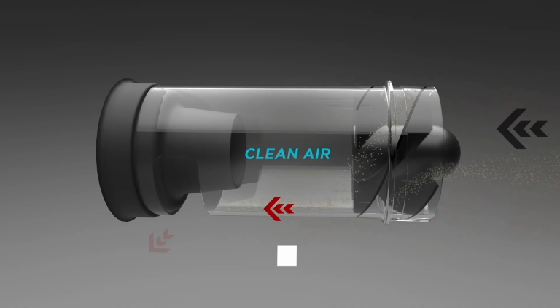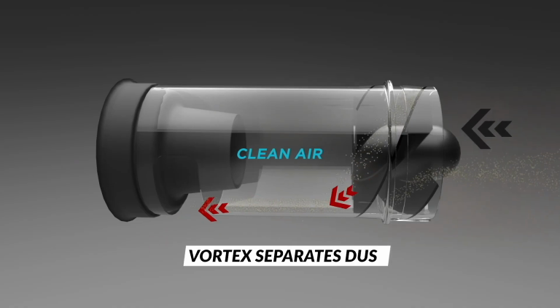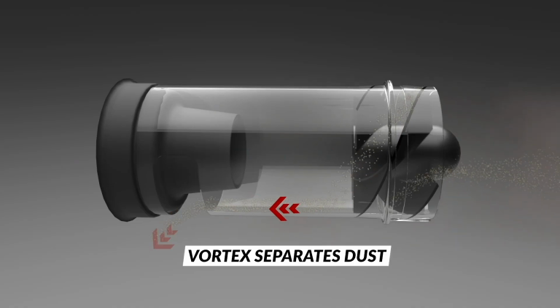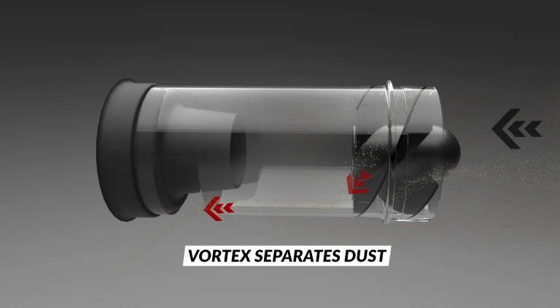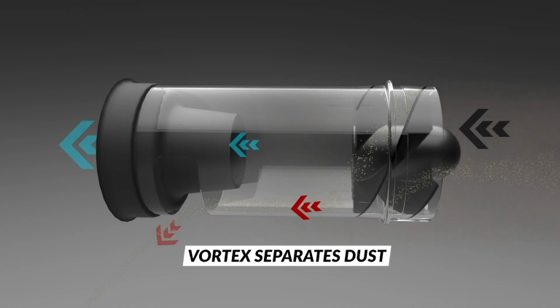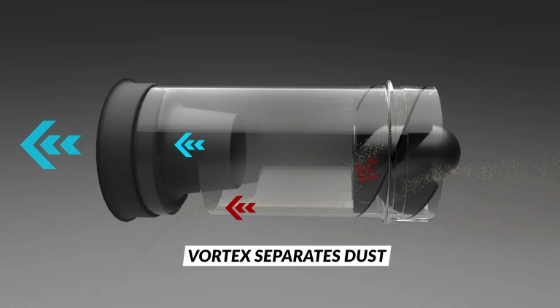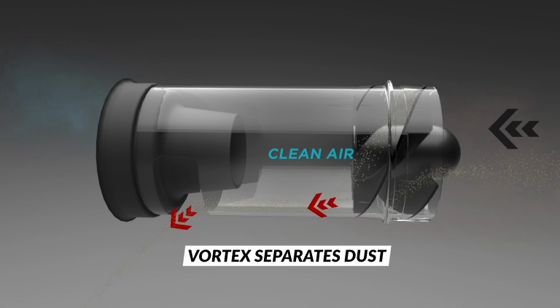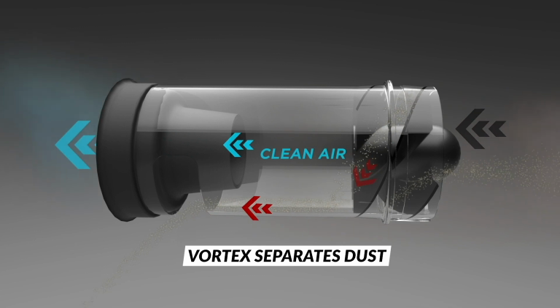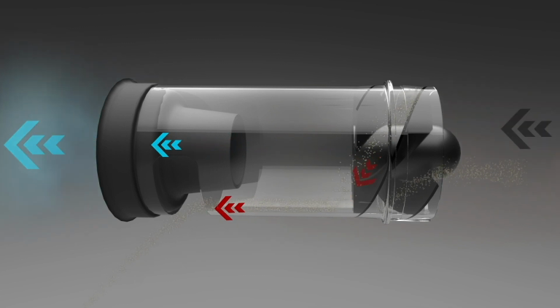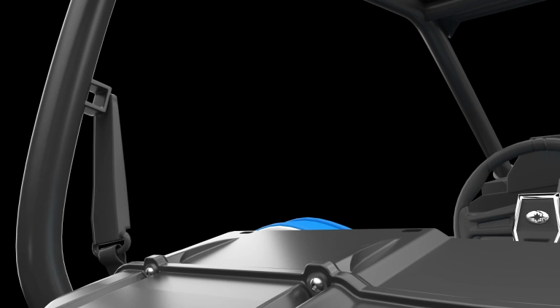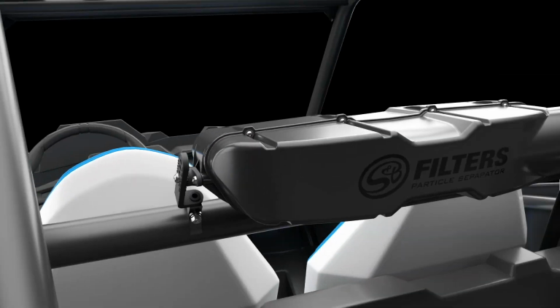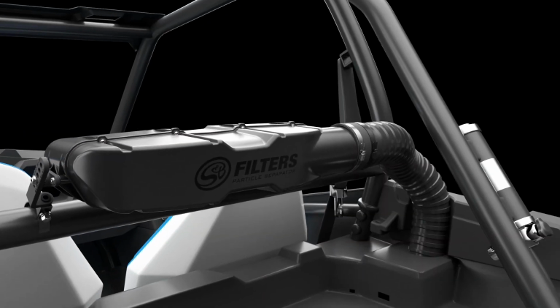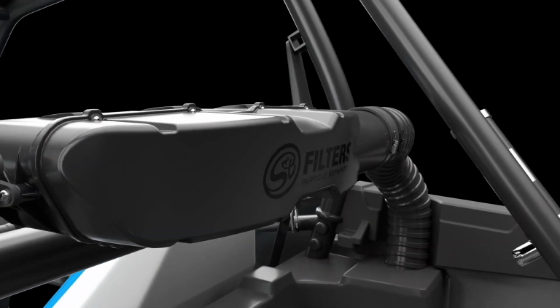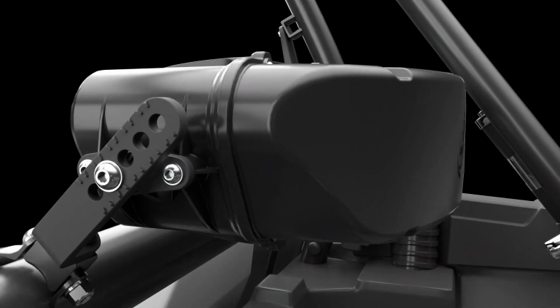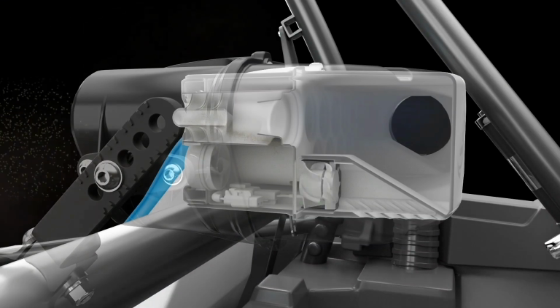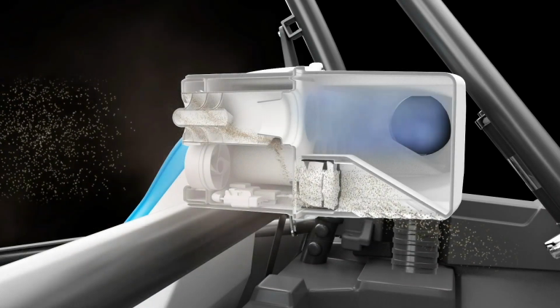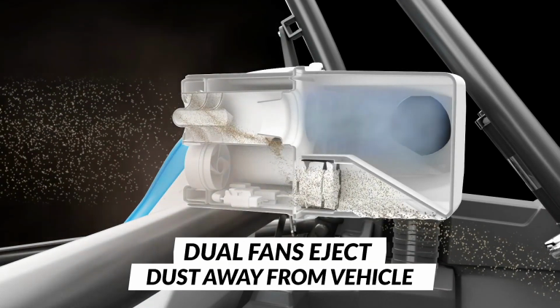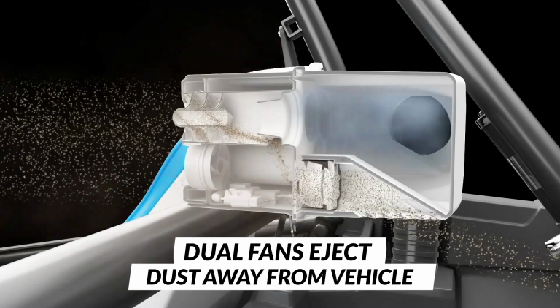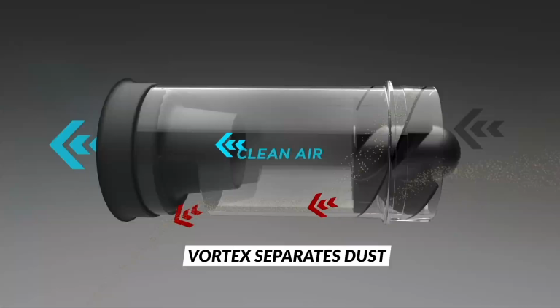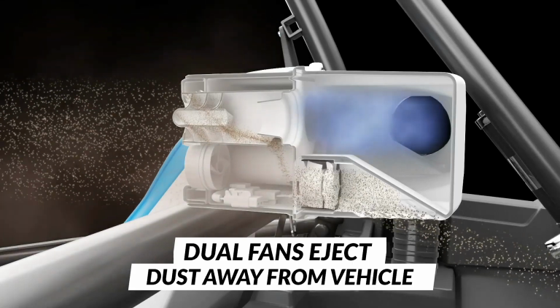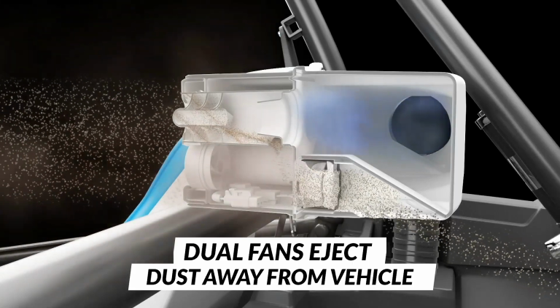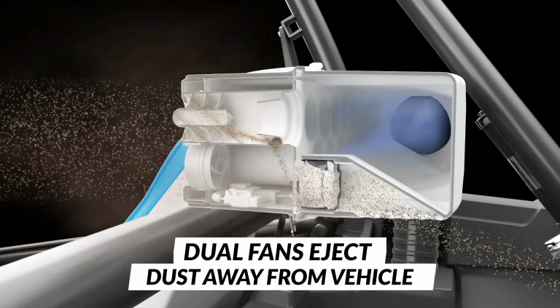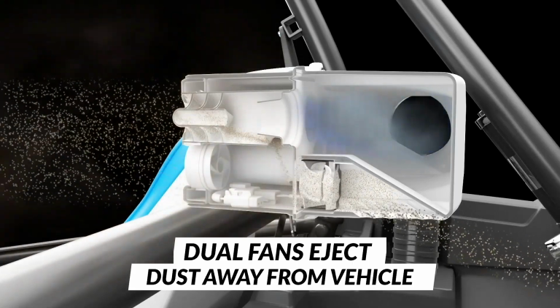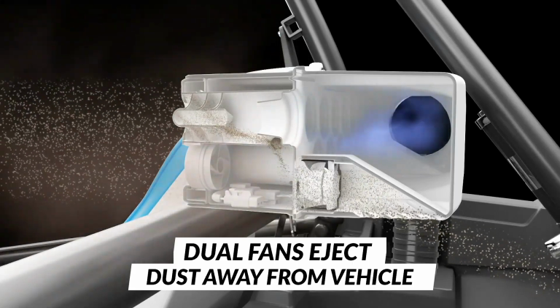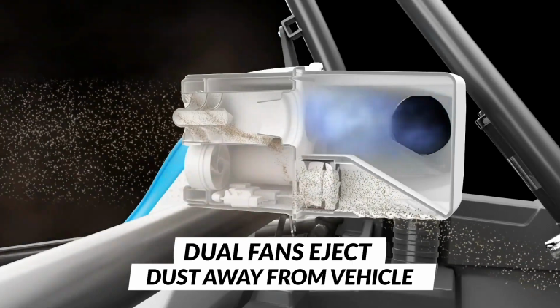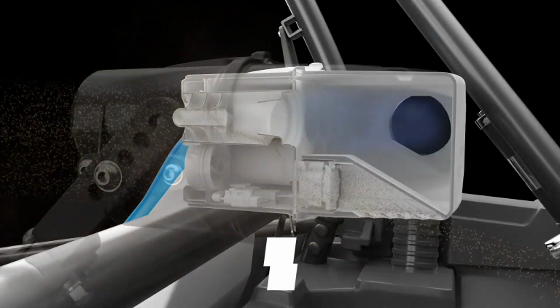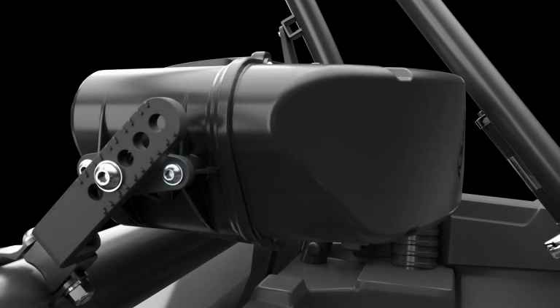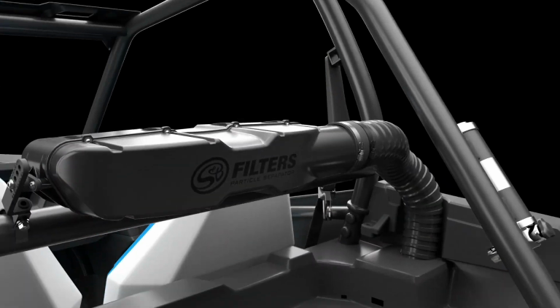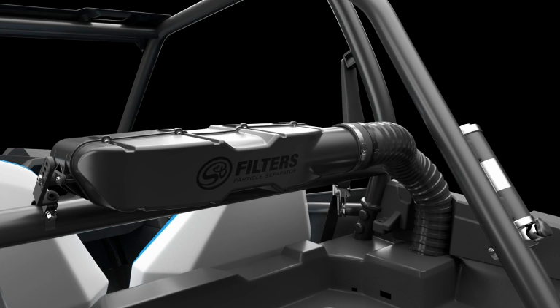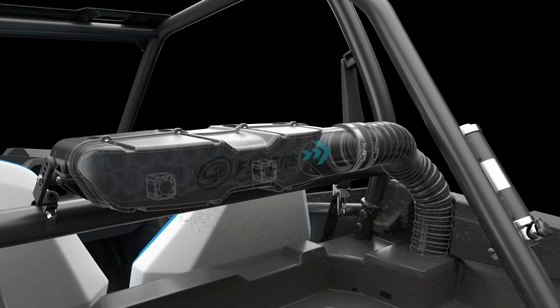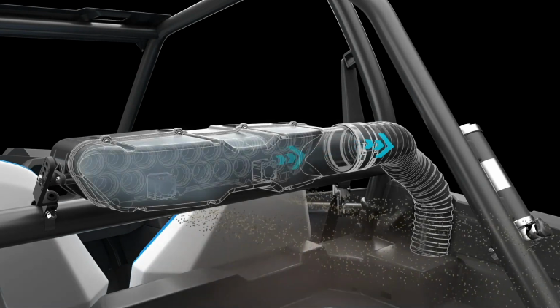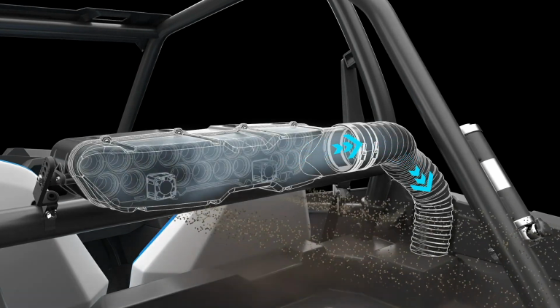They have what we use as a scavenge fan, but instead of a standard scavenge fan, we designed specially made fans to scavenge out and pull the dust out of the airflow and get rid of it. What that does is it keeps you from ever having to maintain your filter.